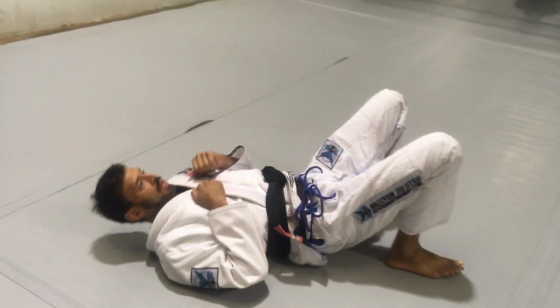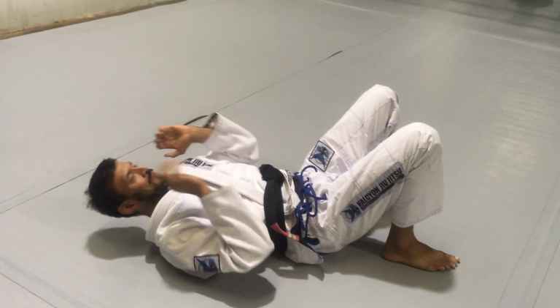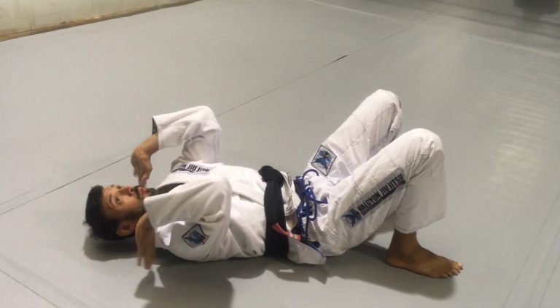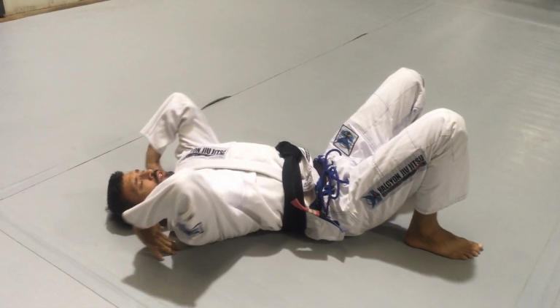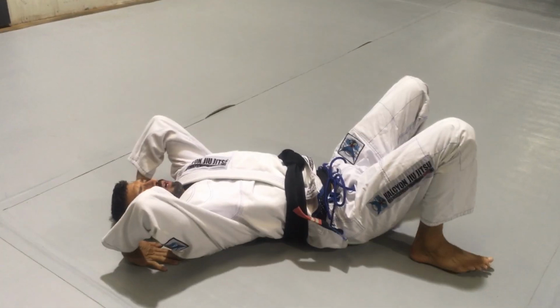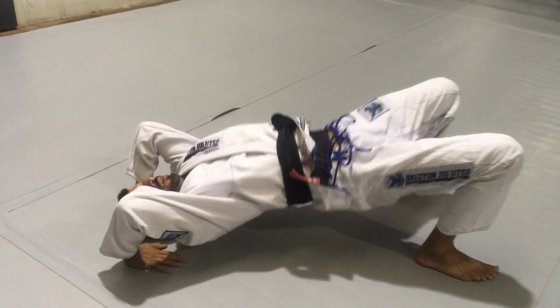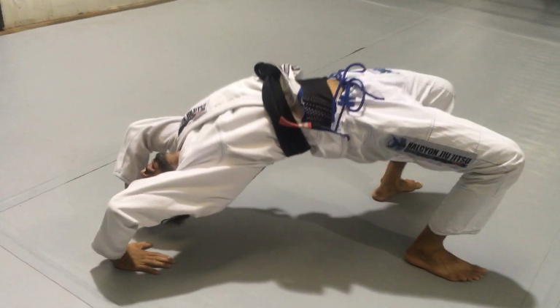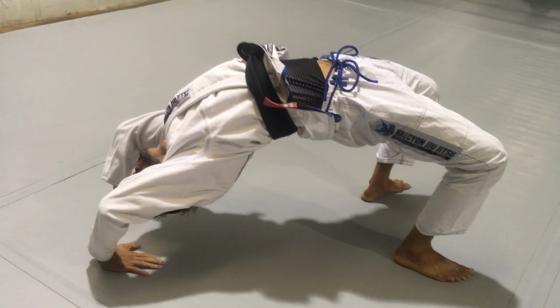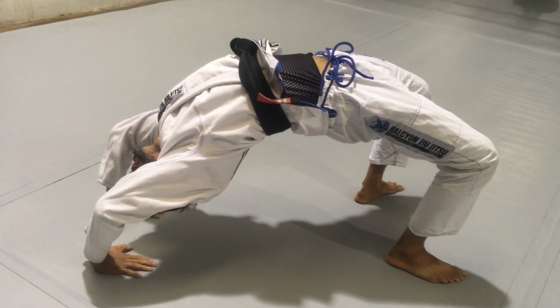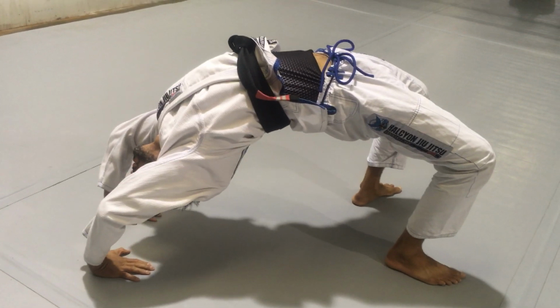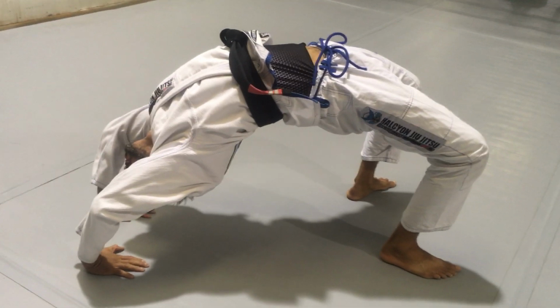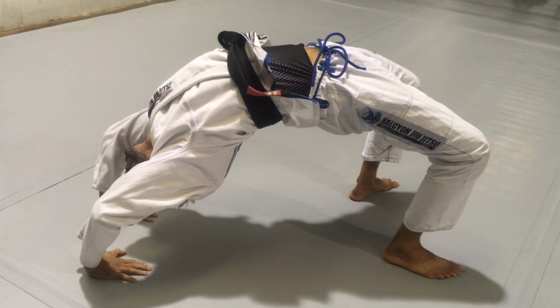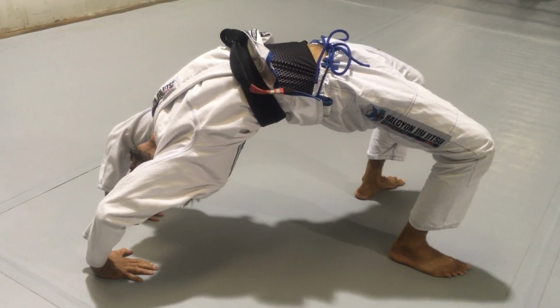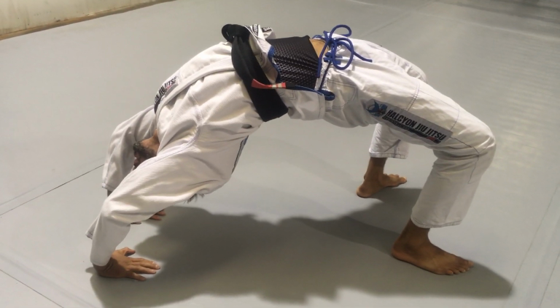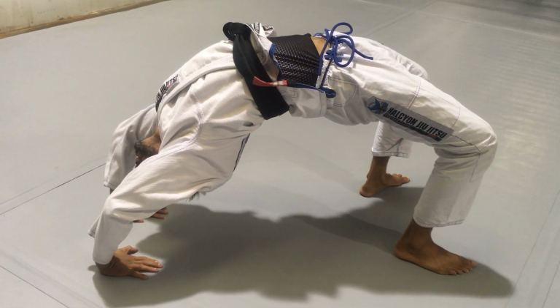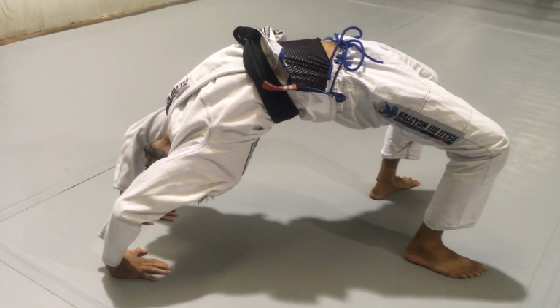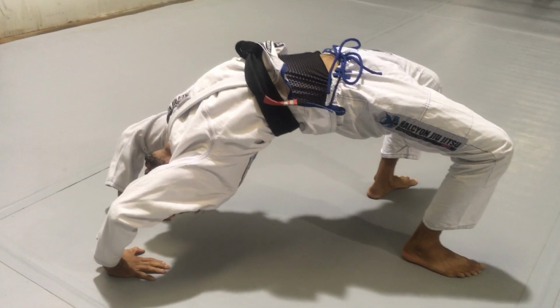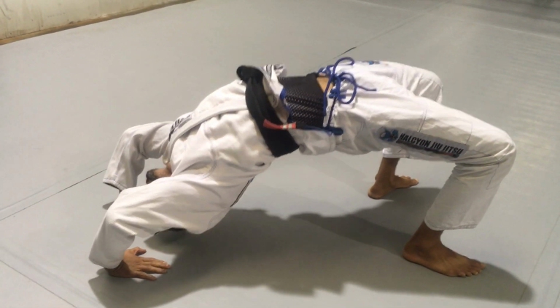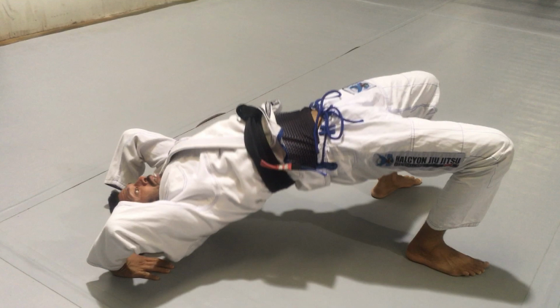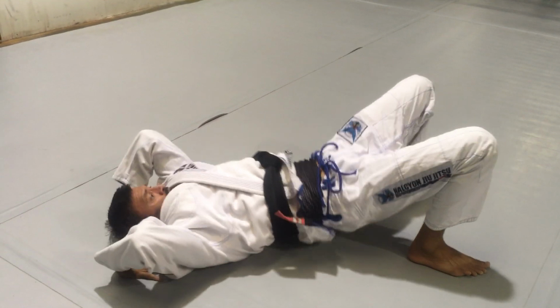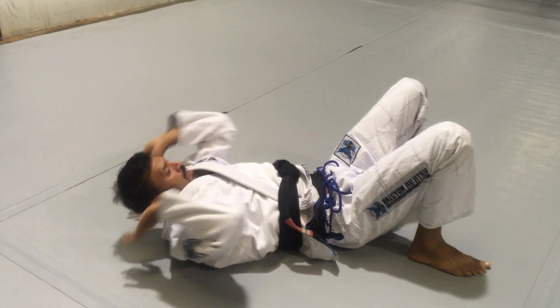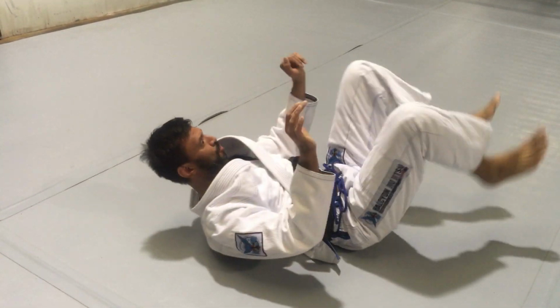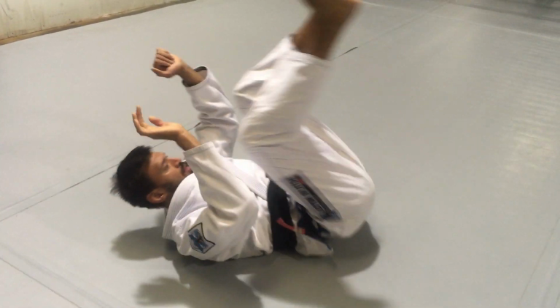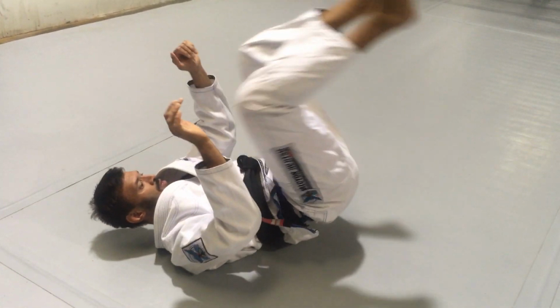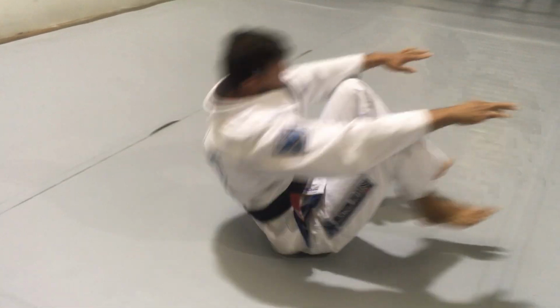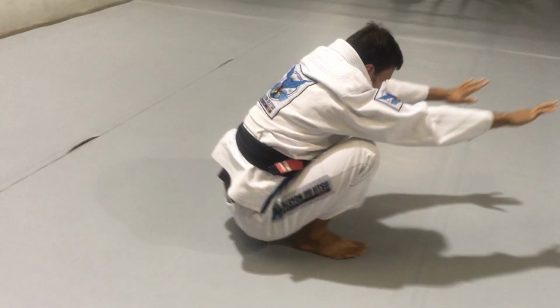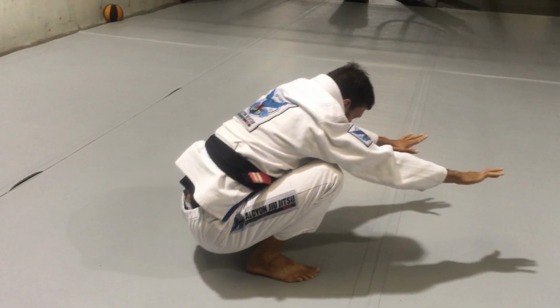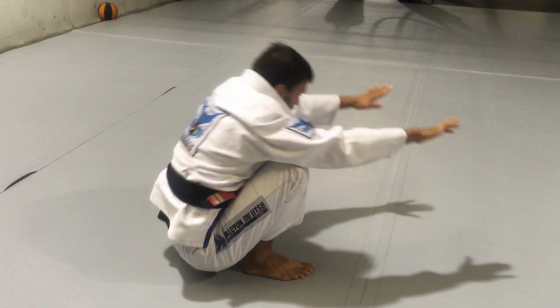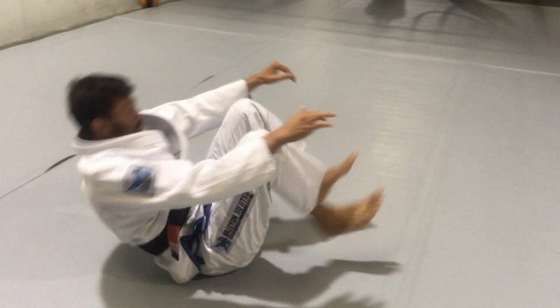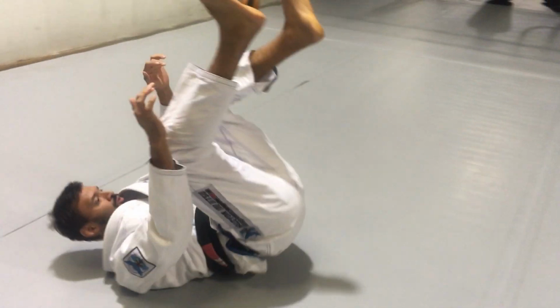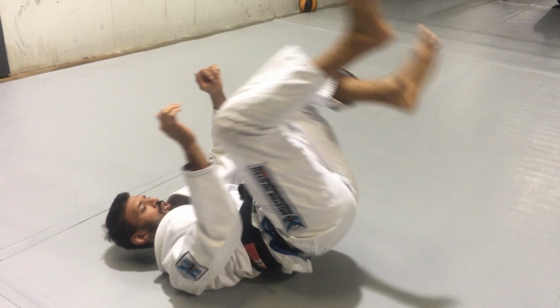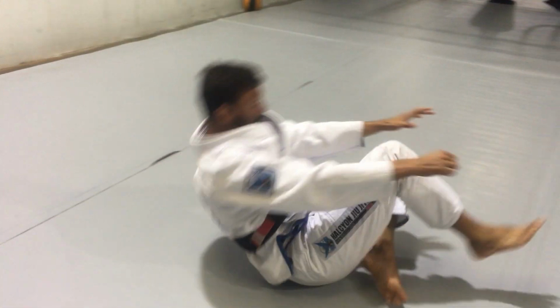If you need a little bit more, put your hands on the floor and go back, or do the tuck.